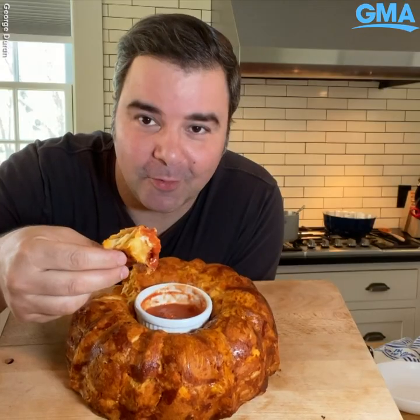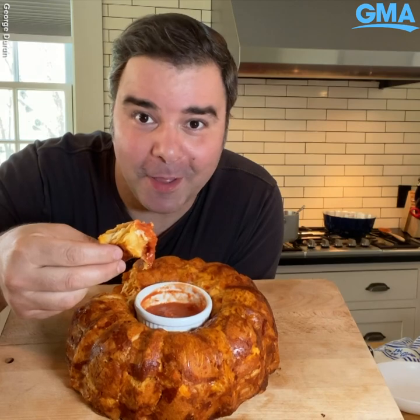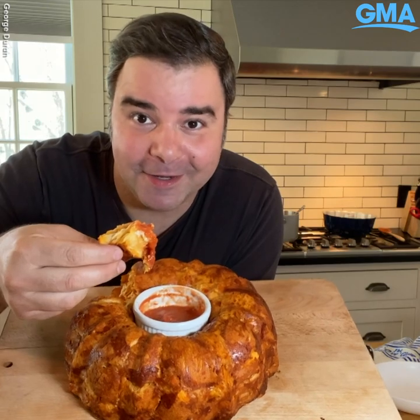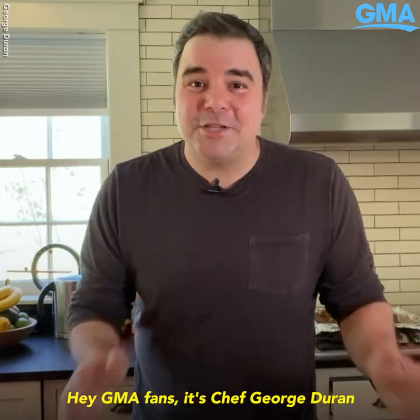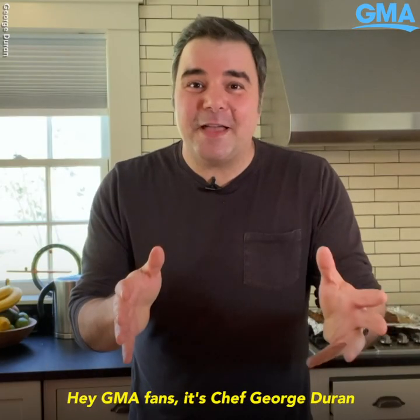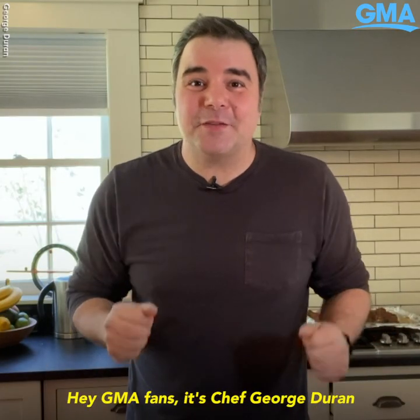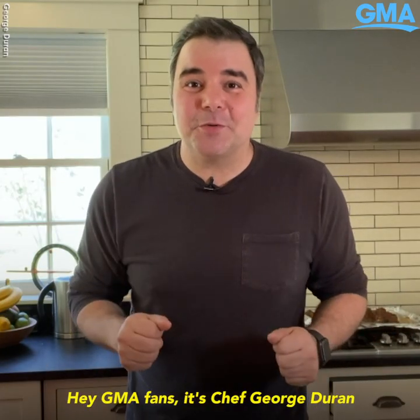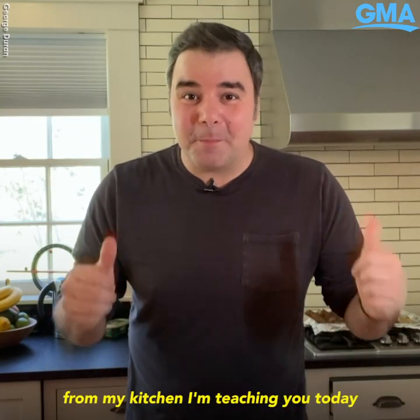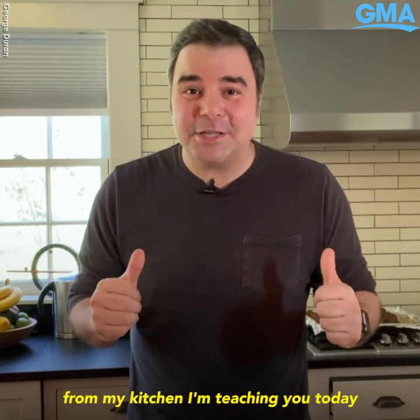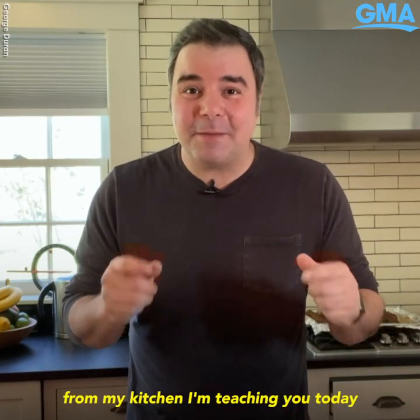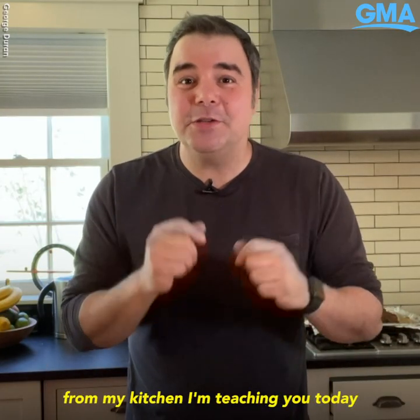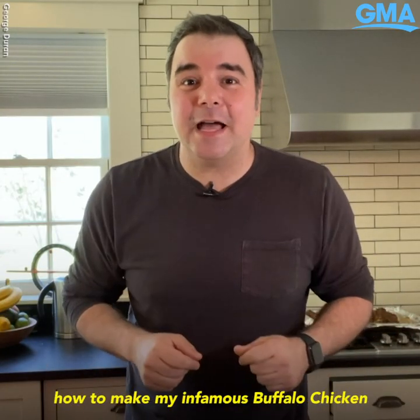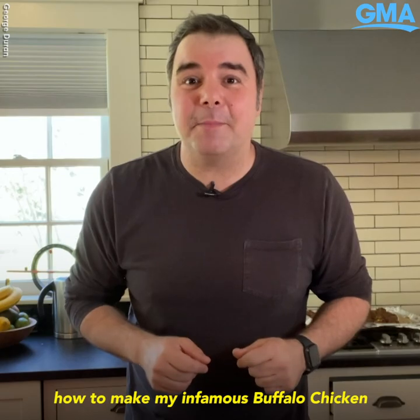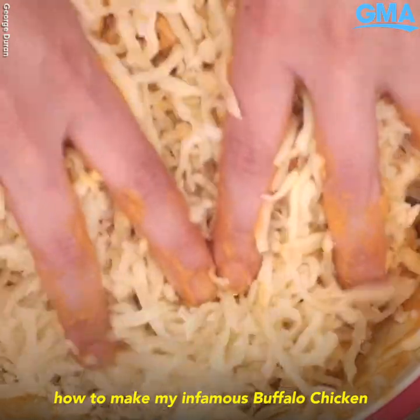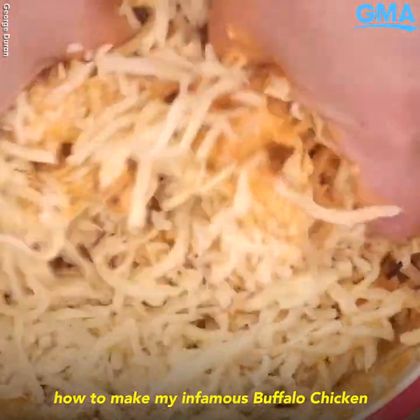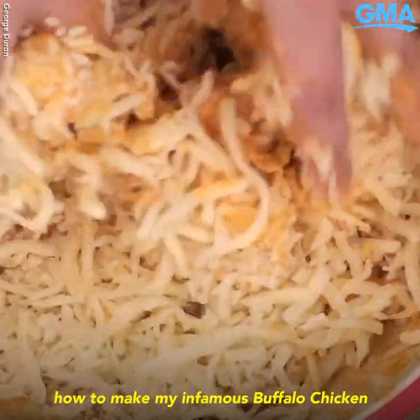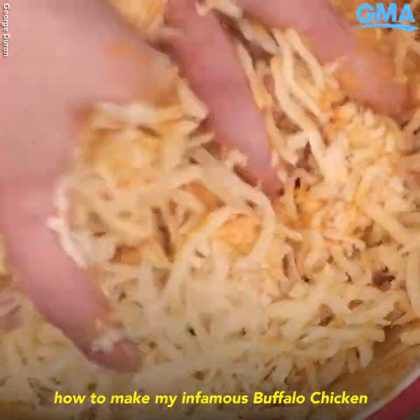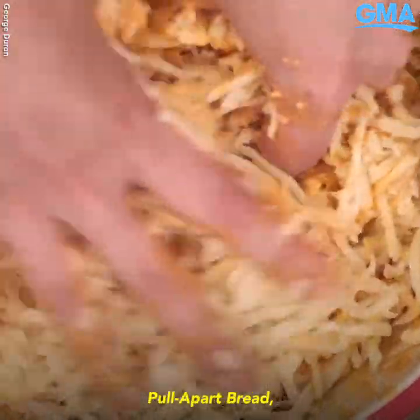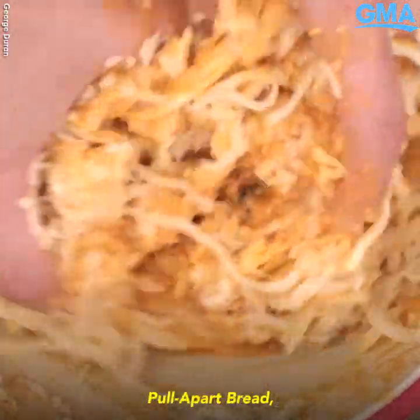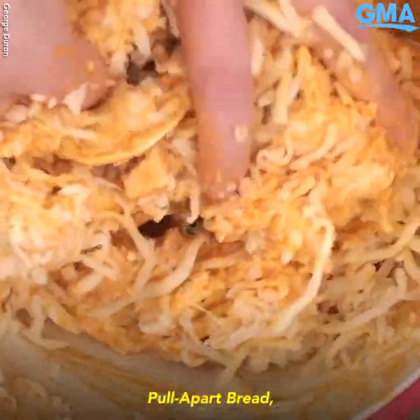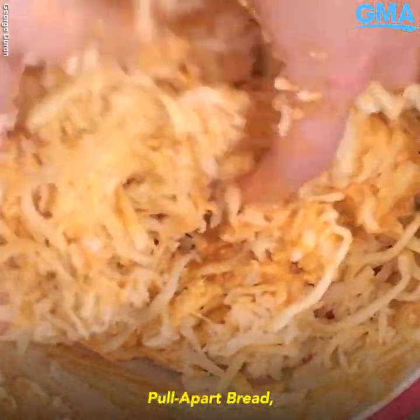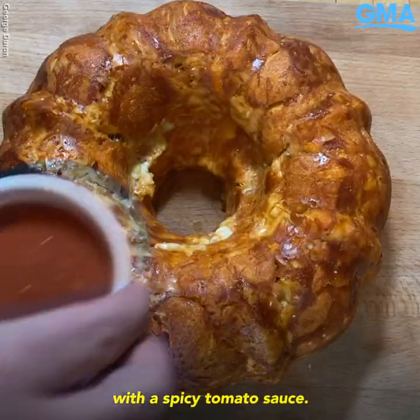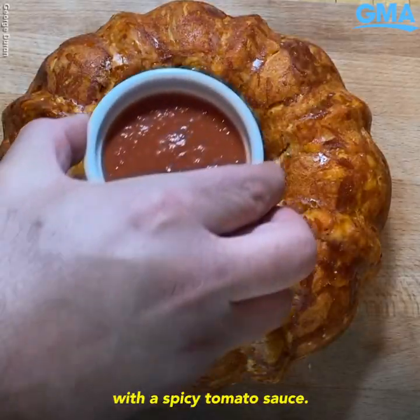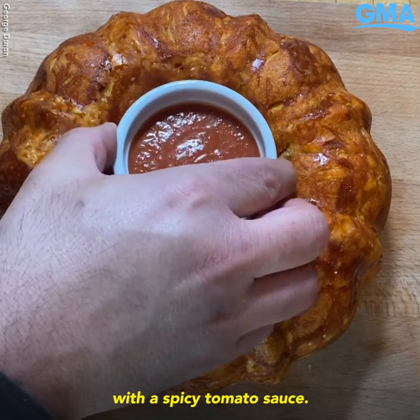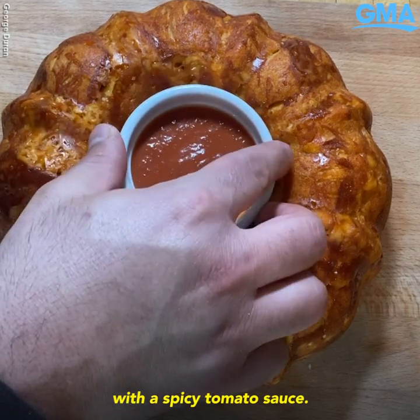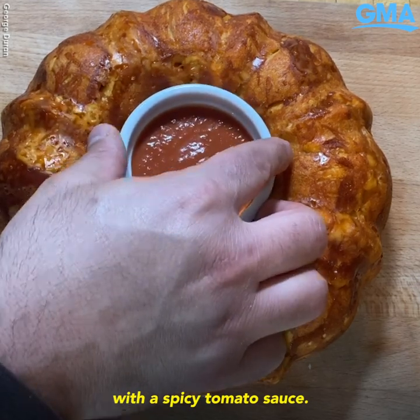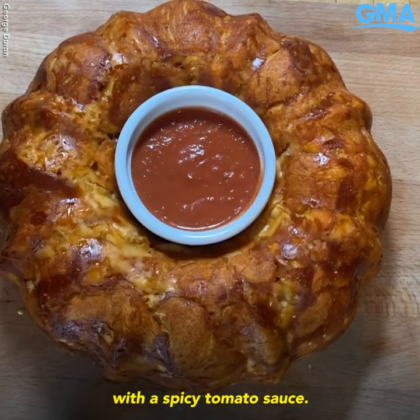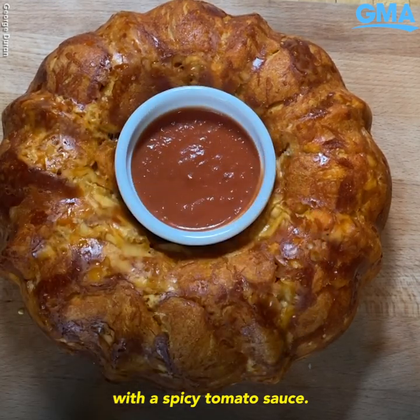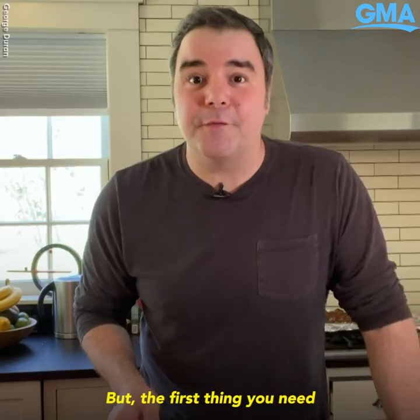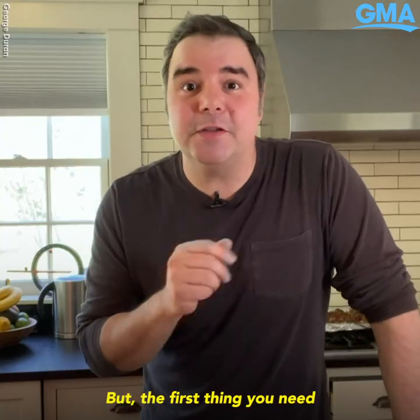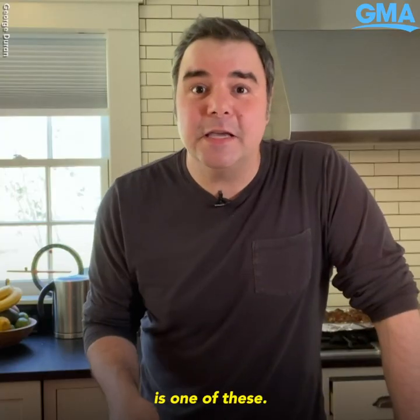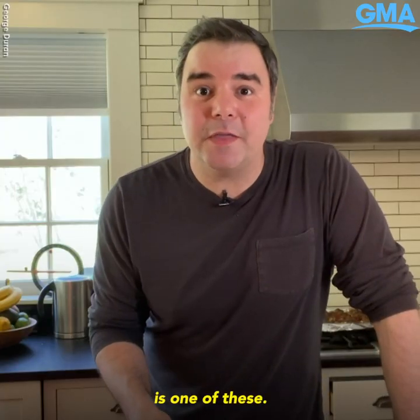Hey GMA fans, it's Chef George Duran from my kitchen. Today I'm teaching you how to make my infamous buffalo chicken pull-apart bread with a spicy tomato sauce. But the first thing you need is one of these.